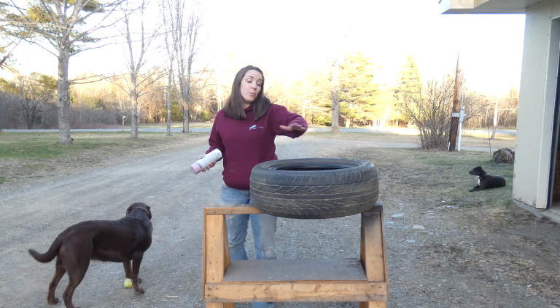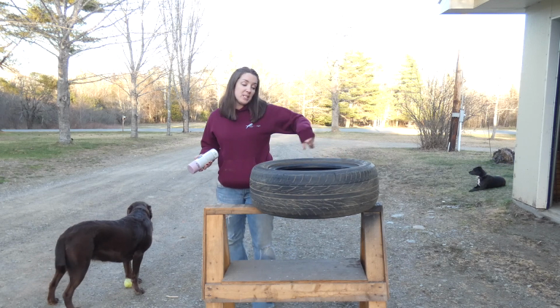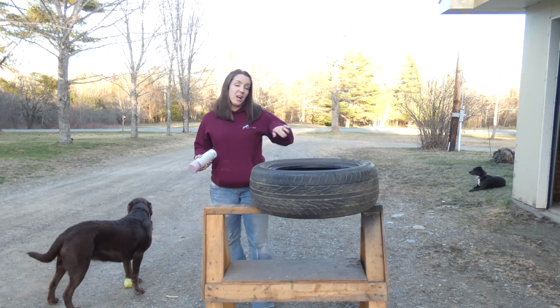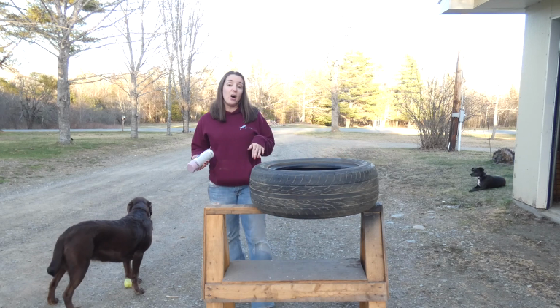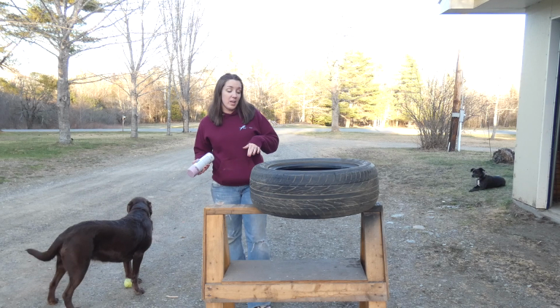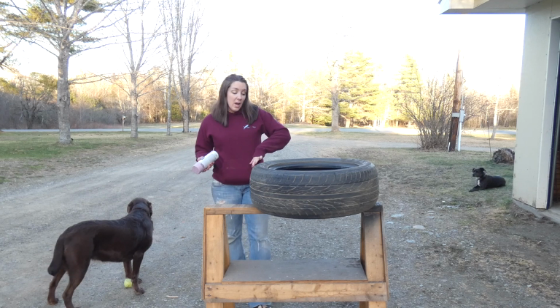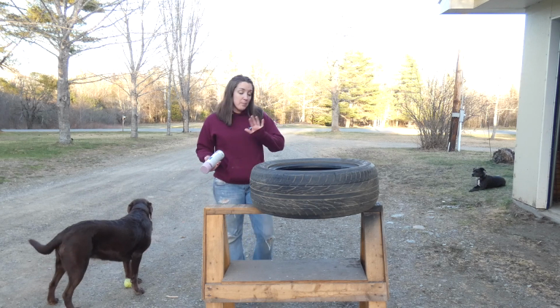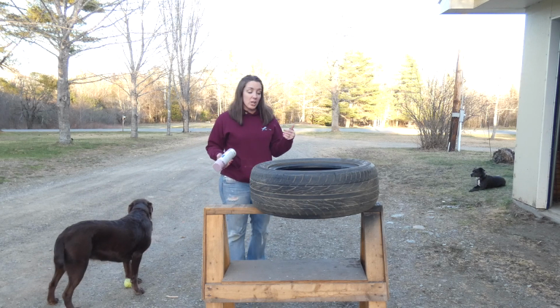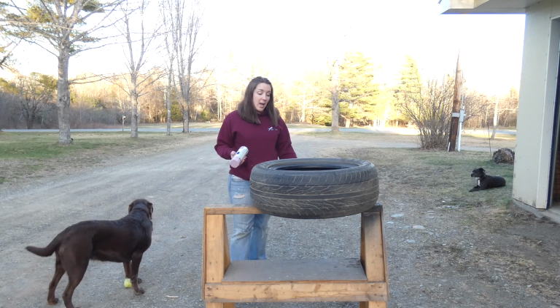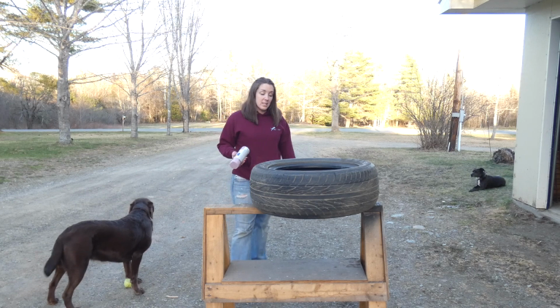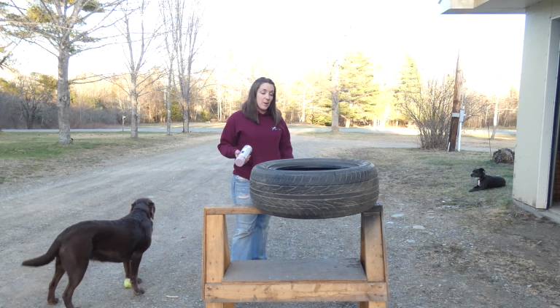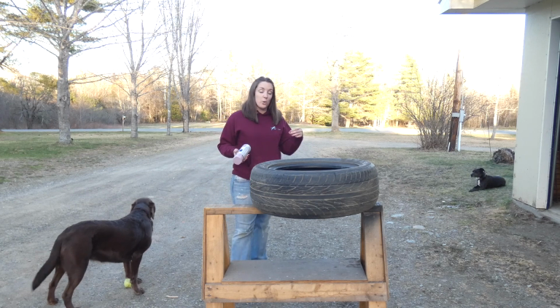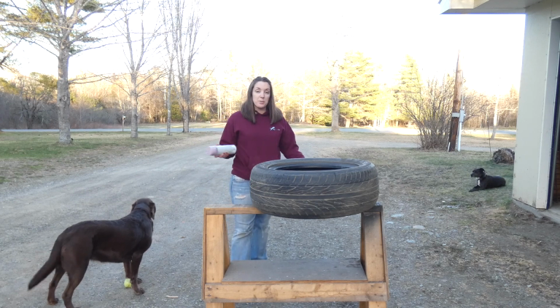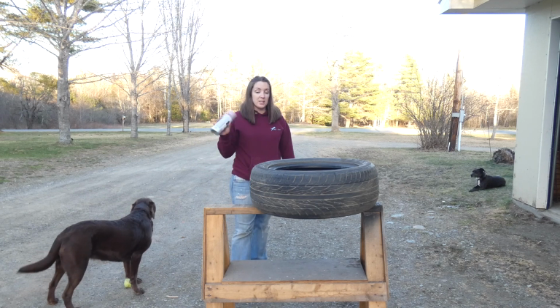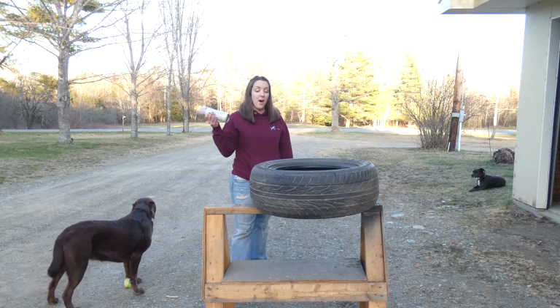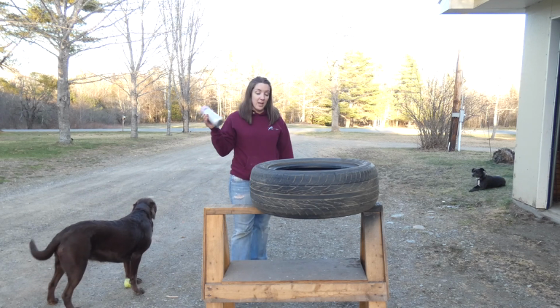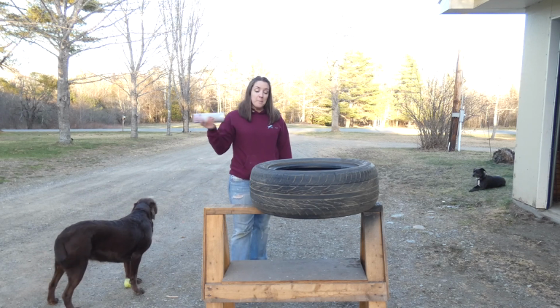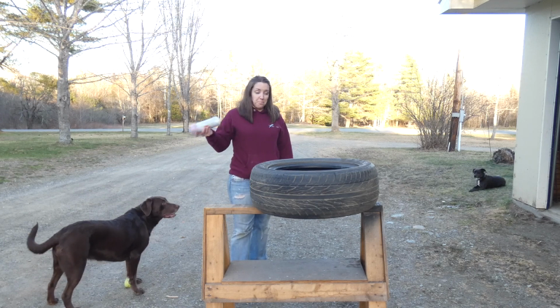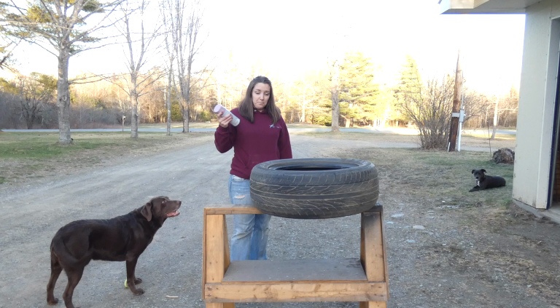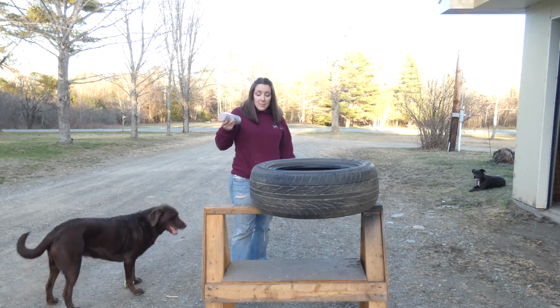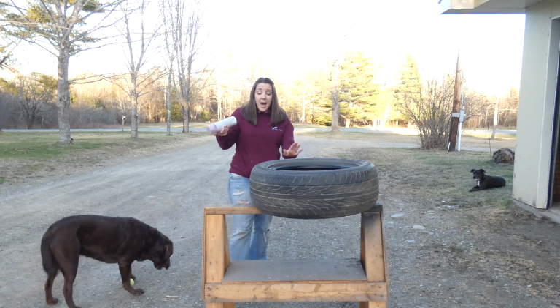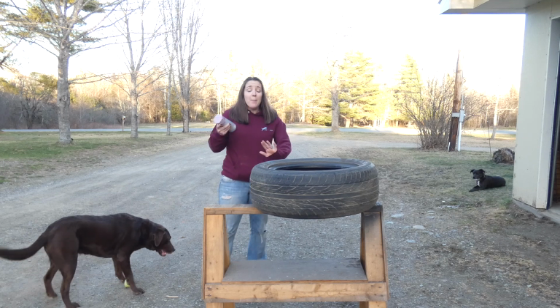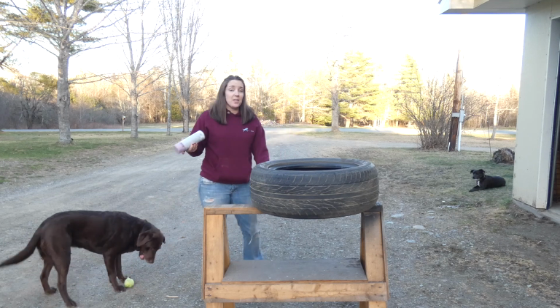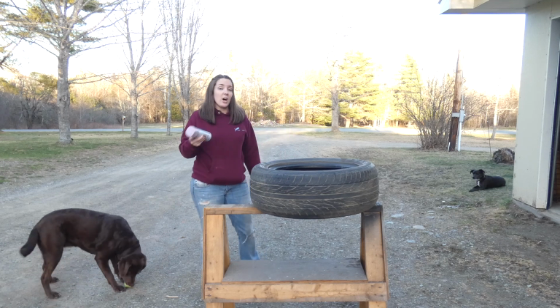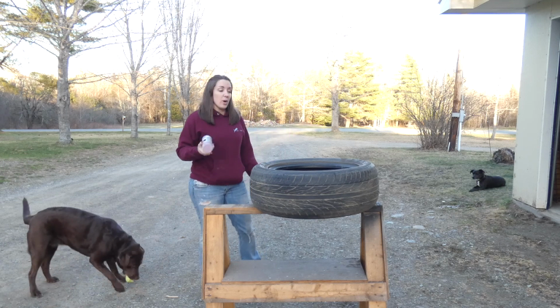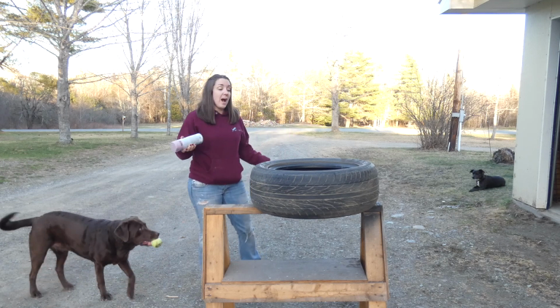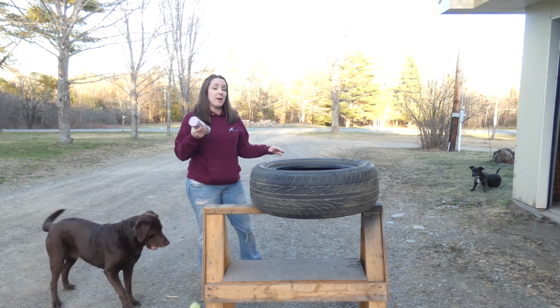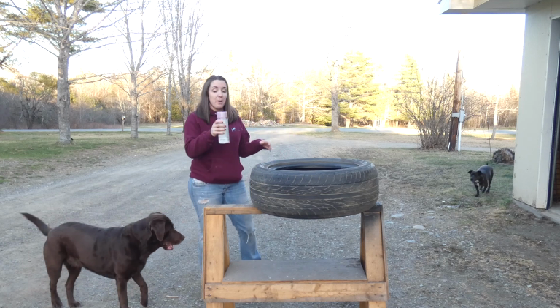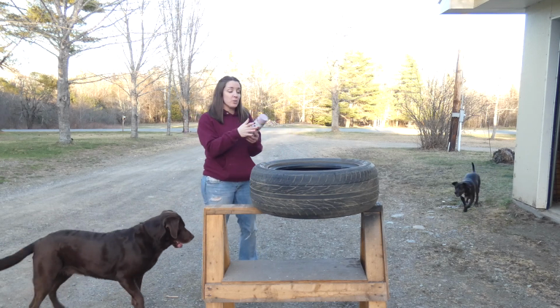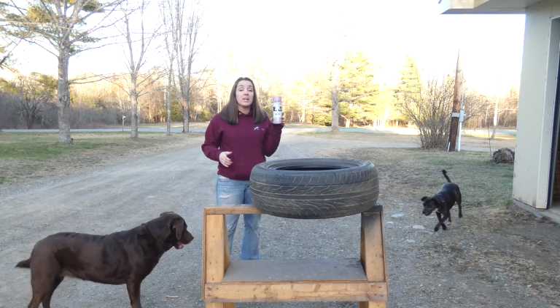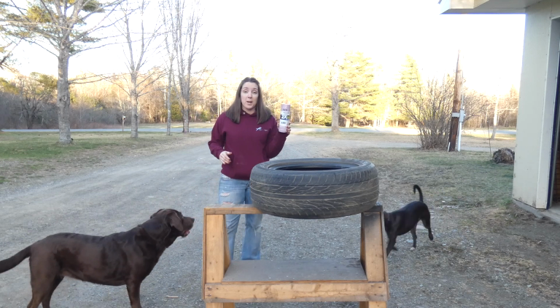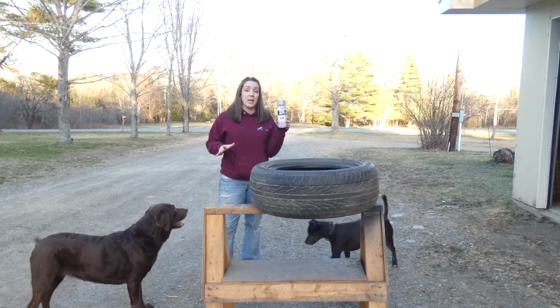I wiped it down, kind of got all the dirt and clumps of mud and stuff off of it. I have it up on this sawhorse out in my driveway because we're going to spray paint it.